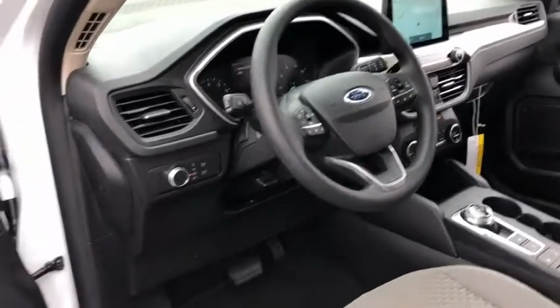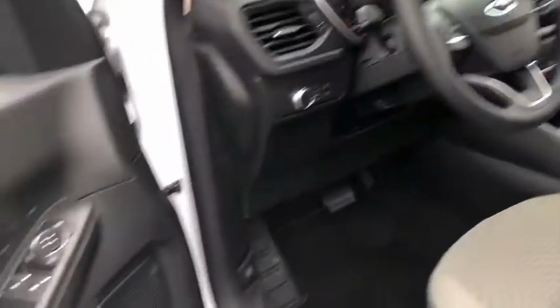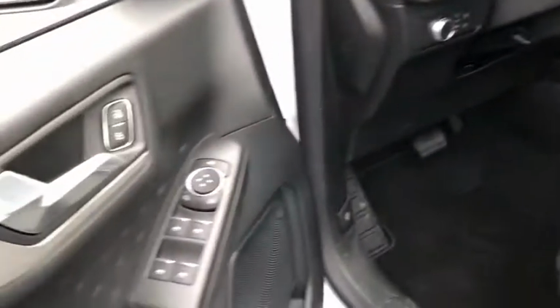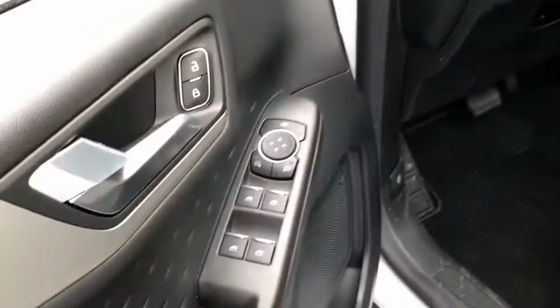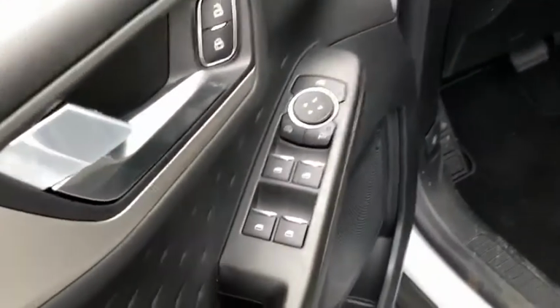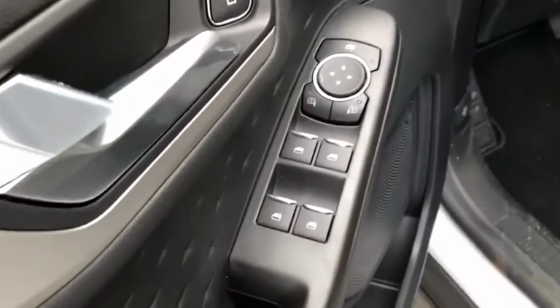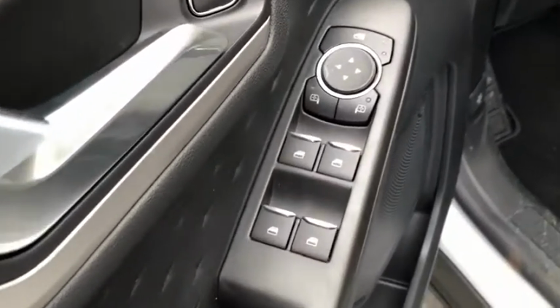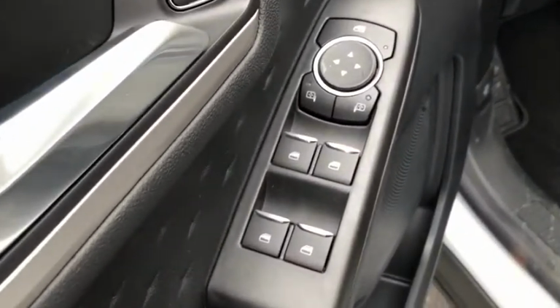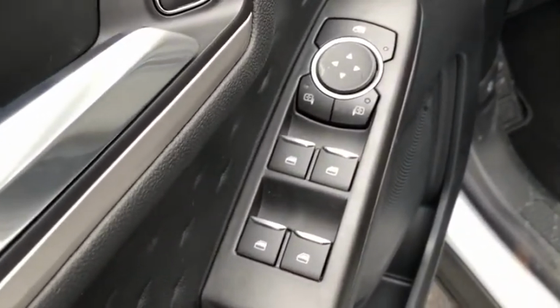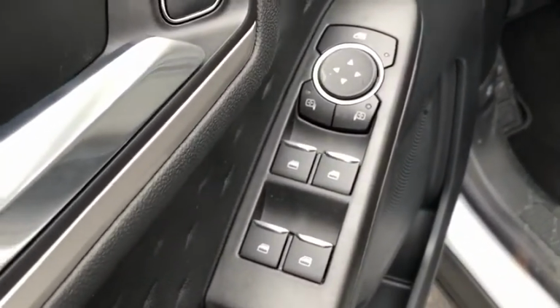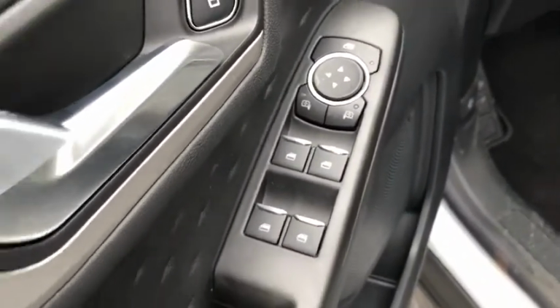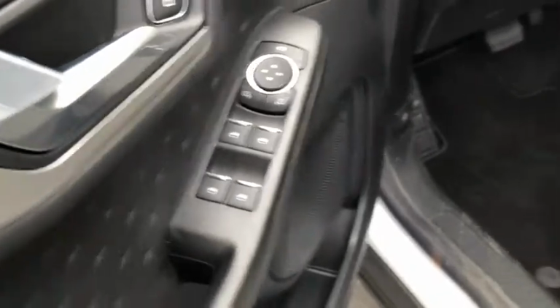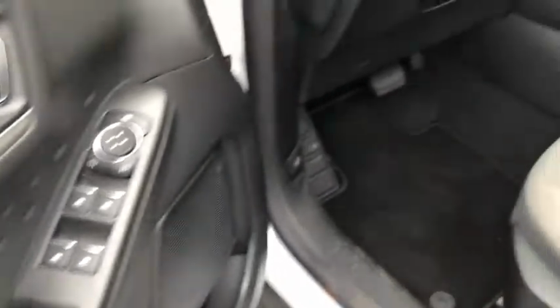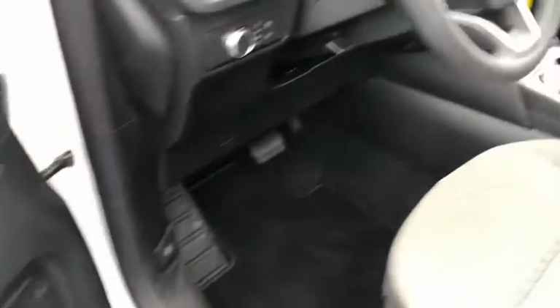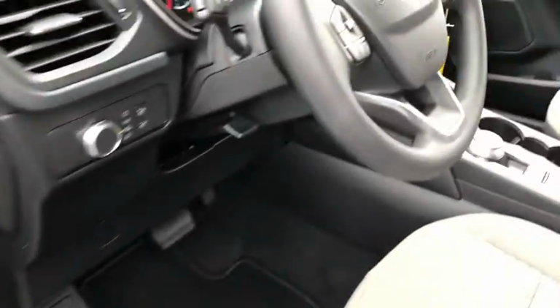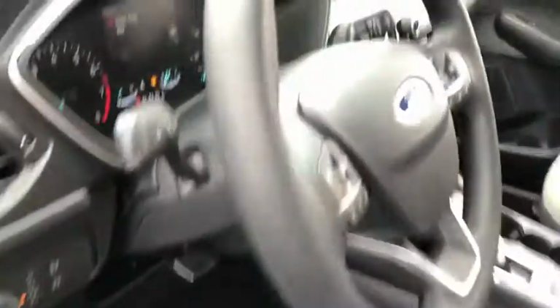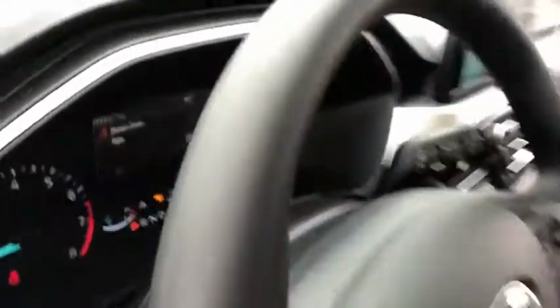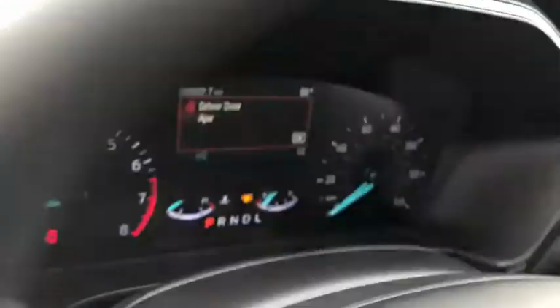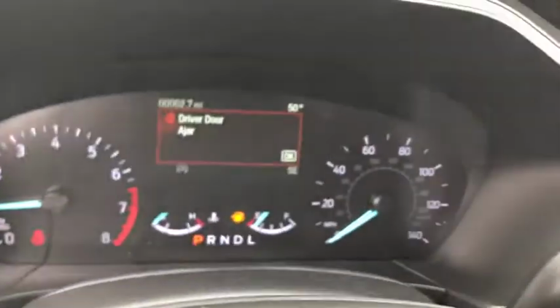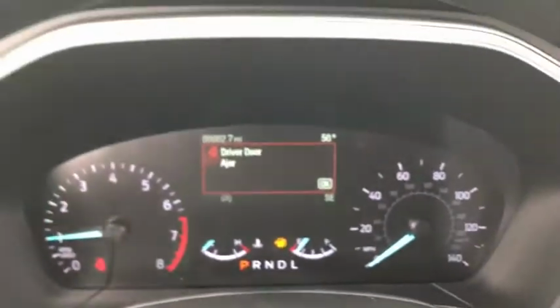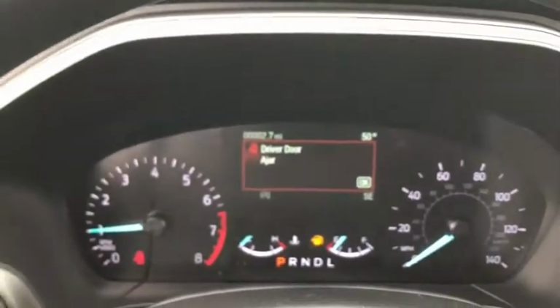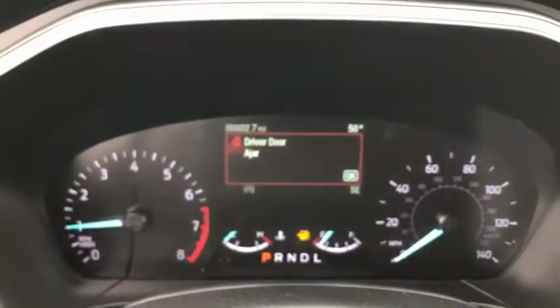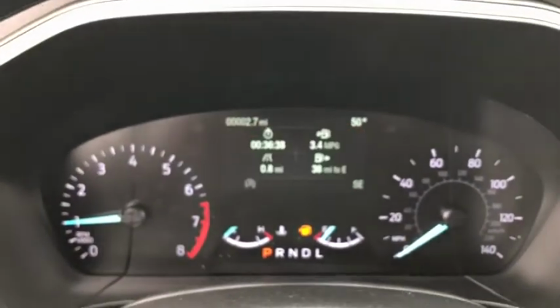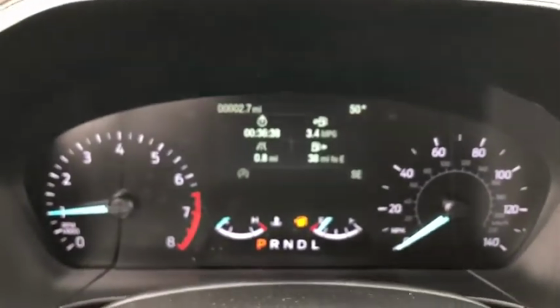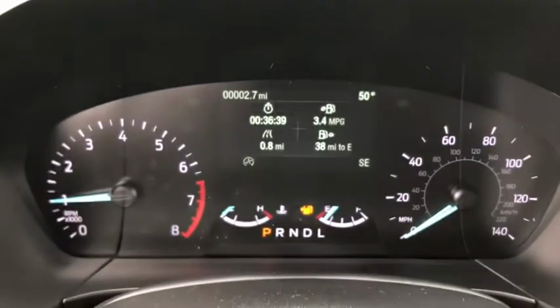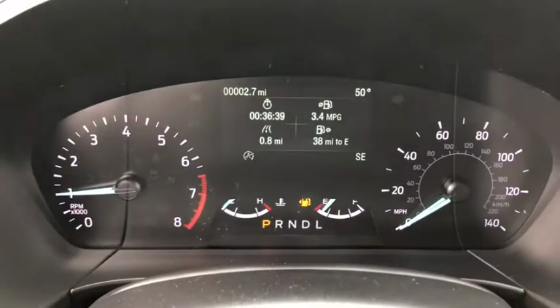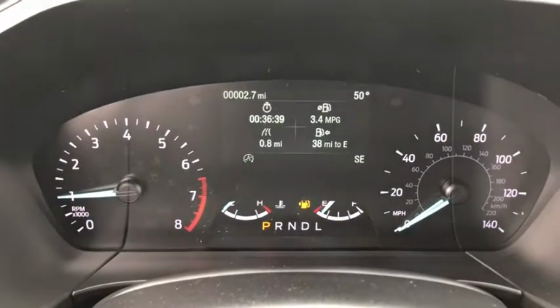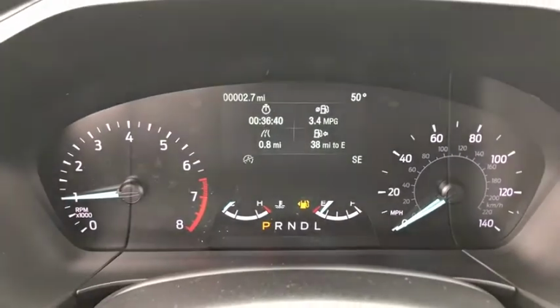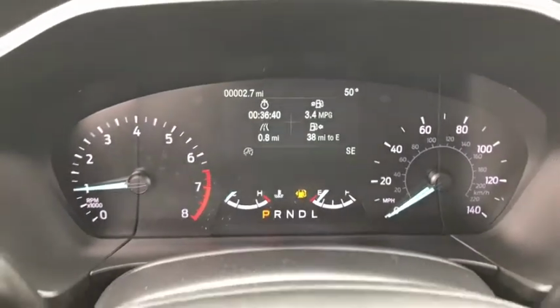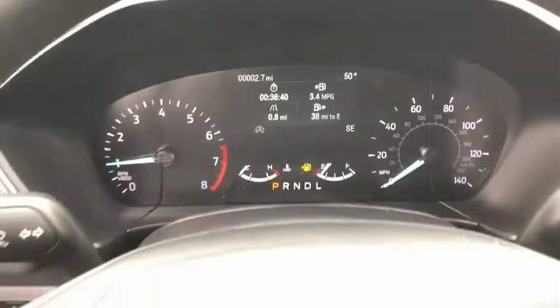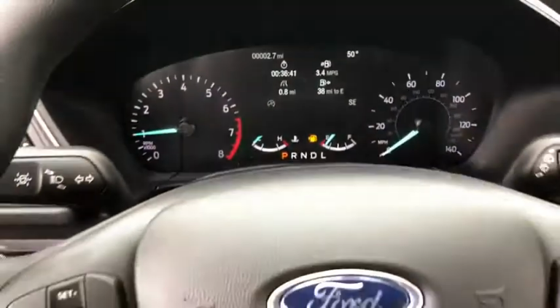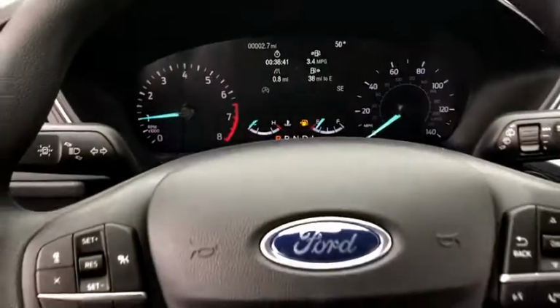Rear window defroster, heated front seats, power windows, overhead console, brake assist, panic alarm, remote keyless entry, tachometer, power driver's seat, front reading lamps.